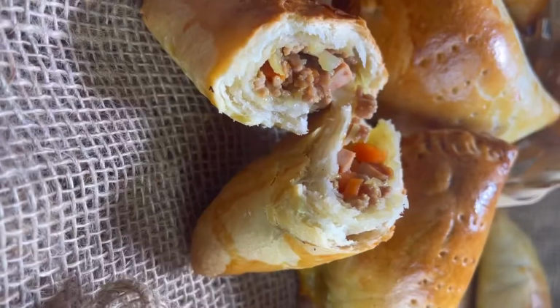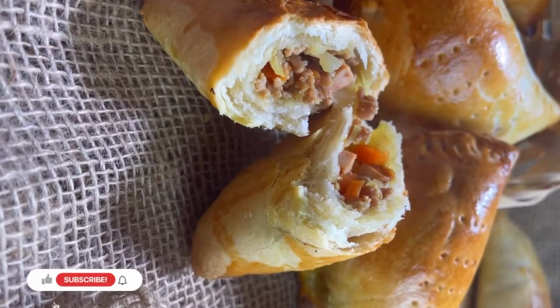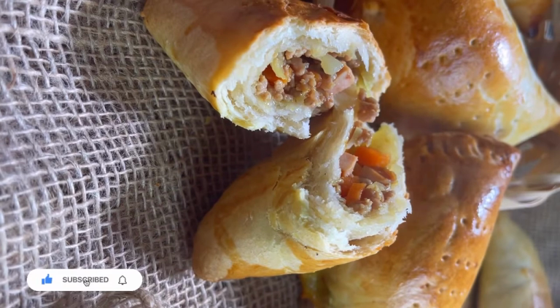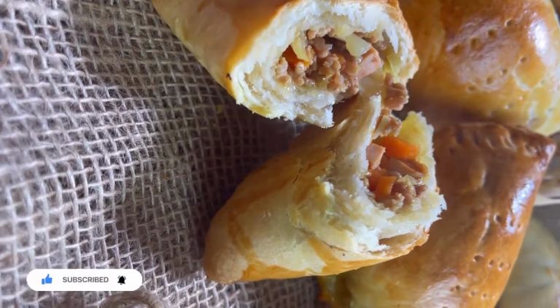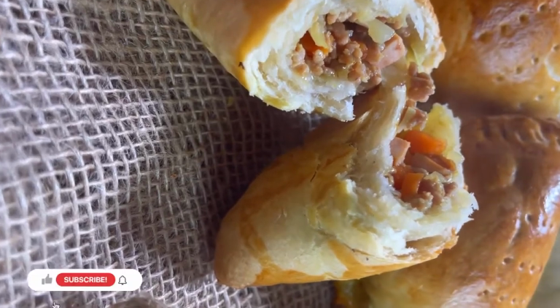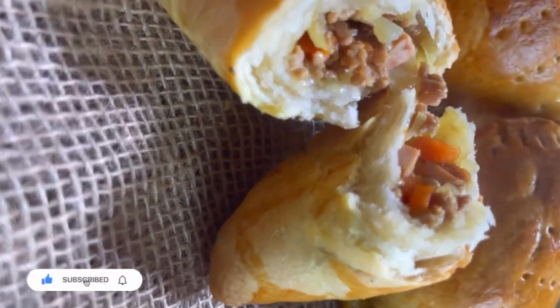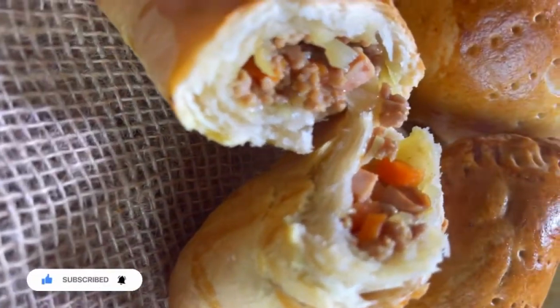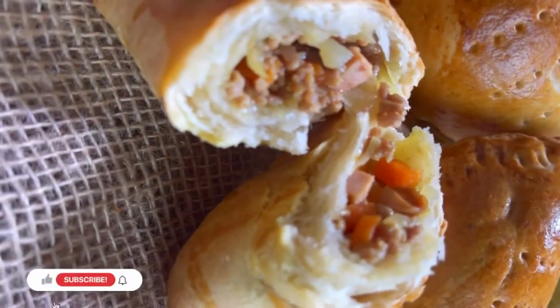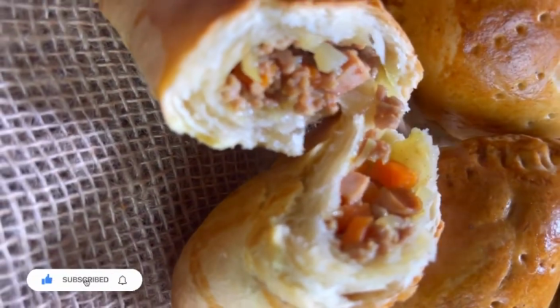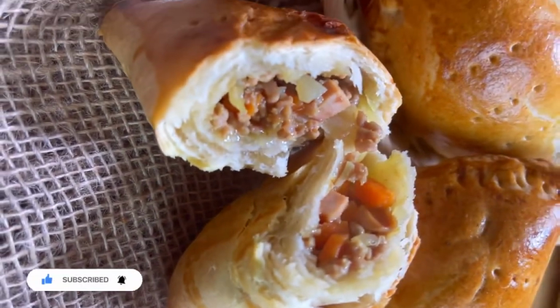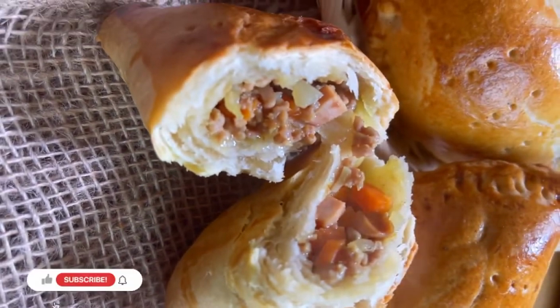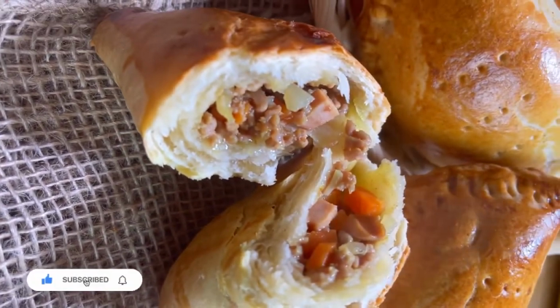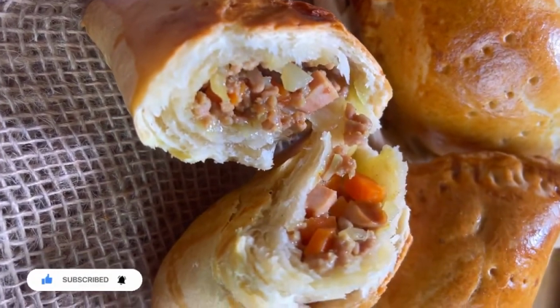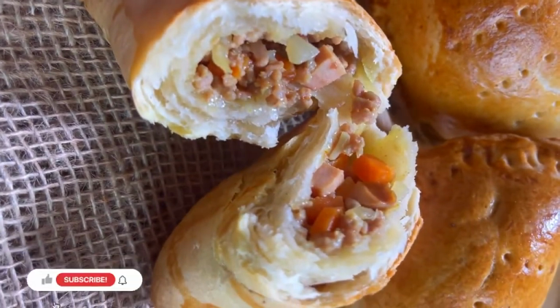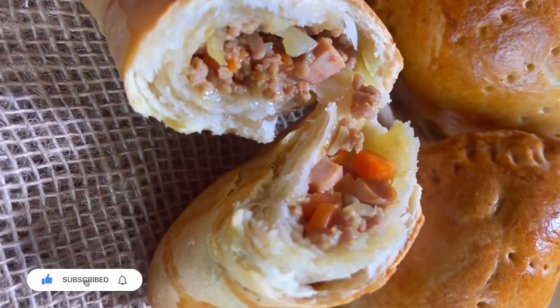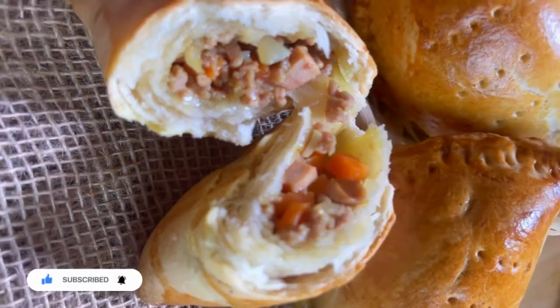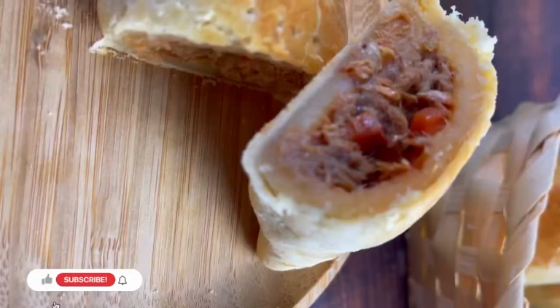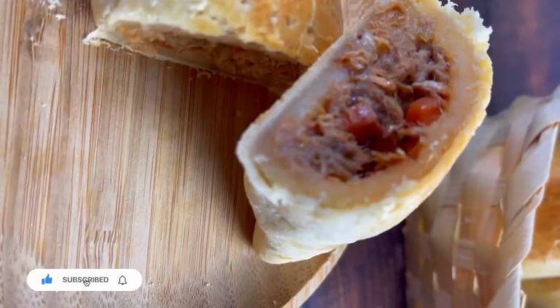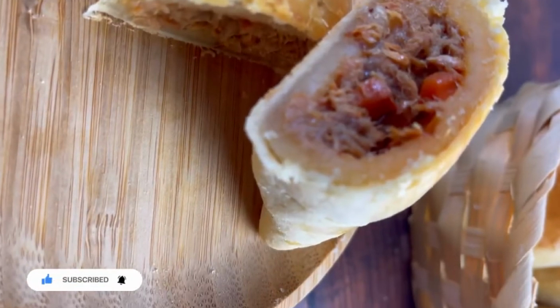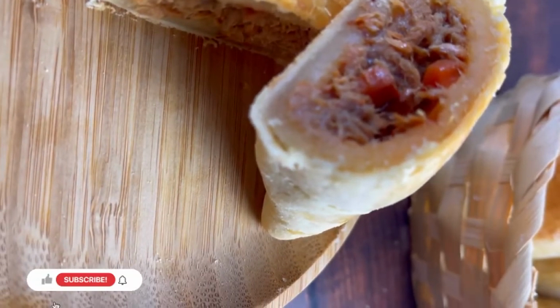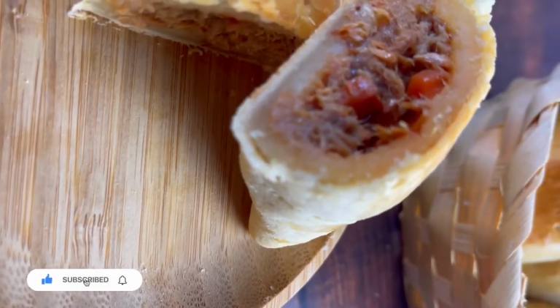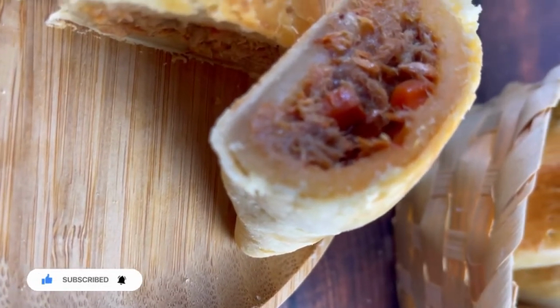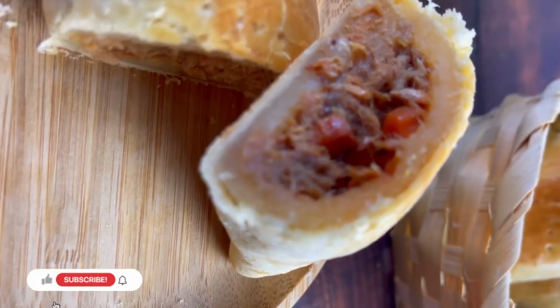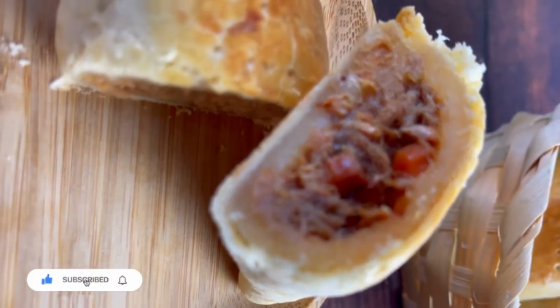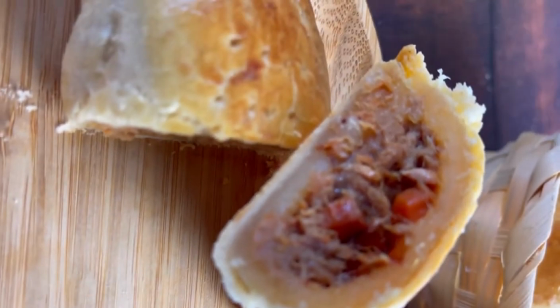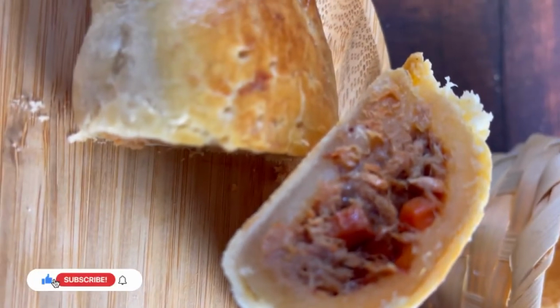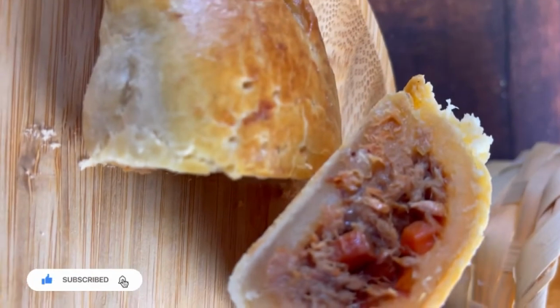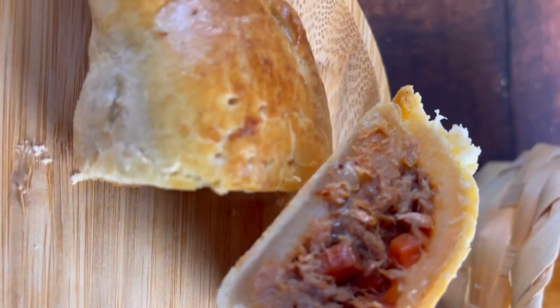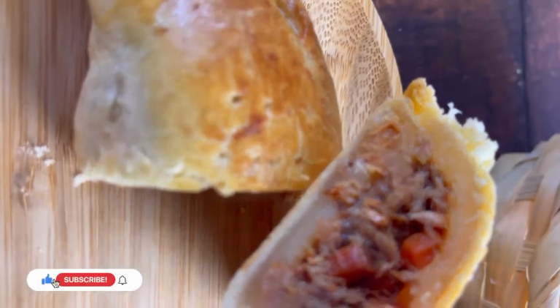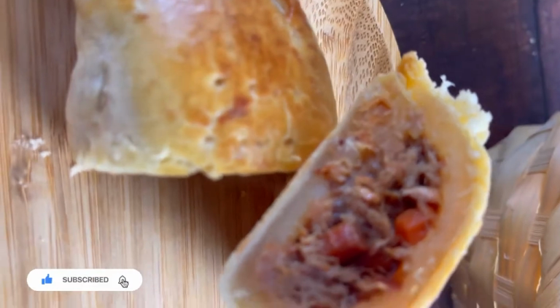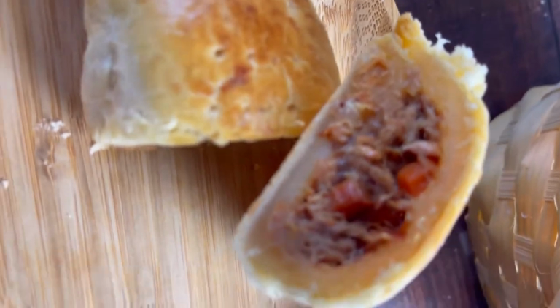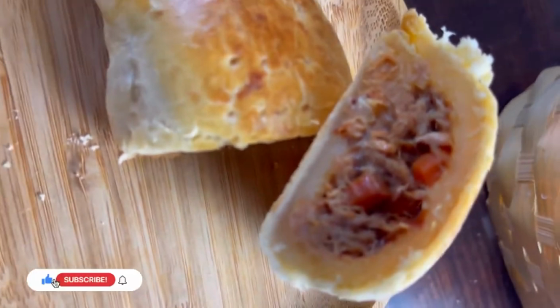After all the effort, our meat pie is ready and this is what it's going to look like. This is the meat version and this is the fish version. Do not forget to let me know which one you prefer in the comment section below.